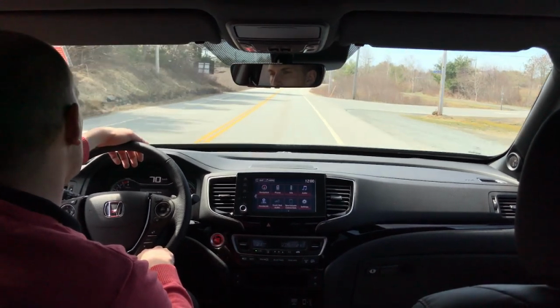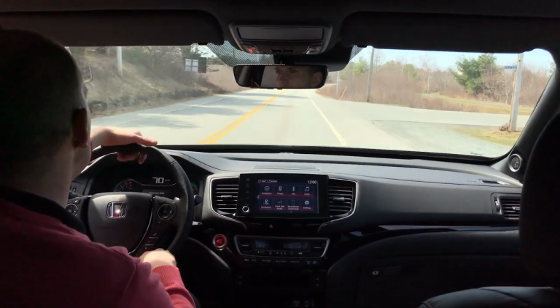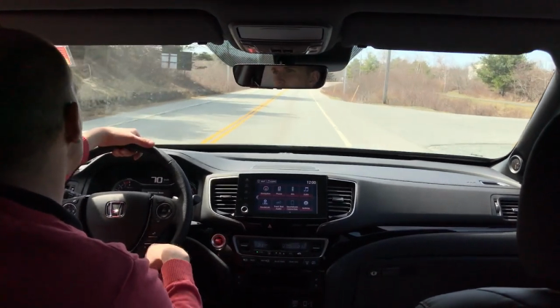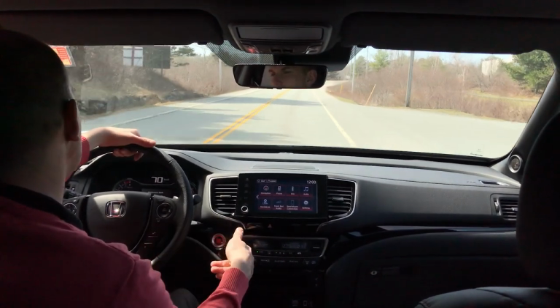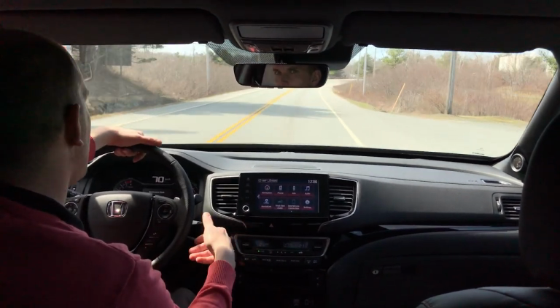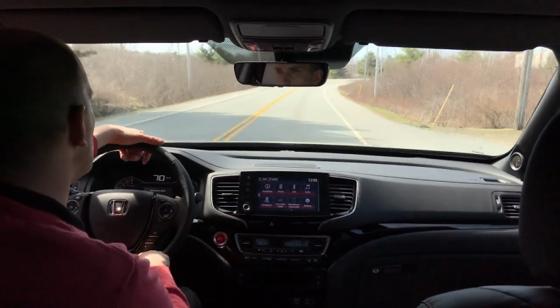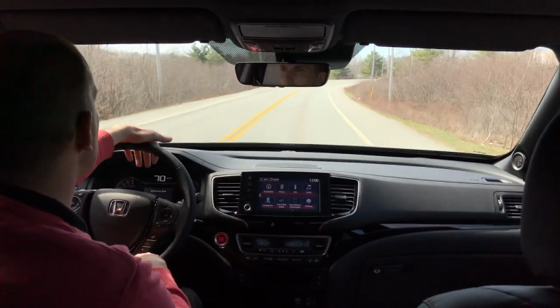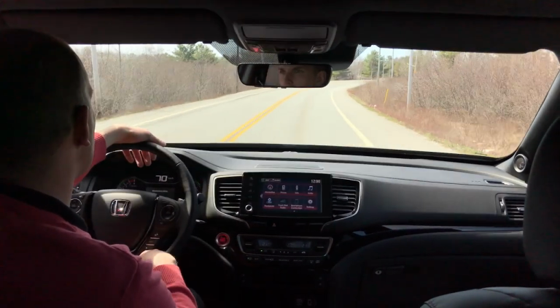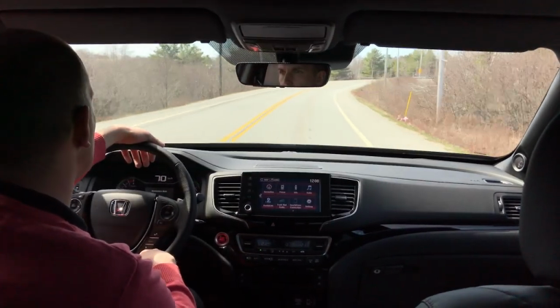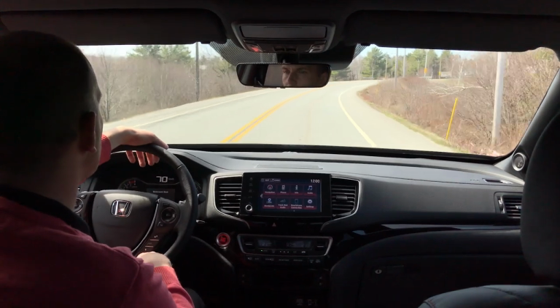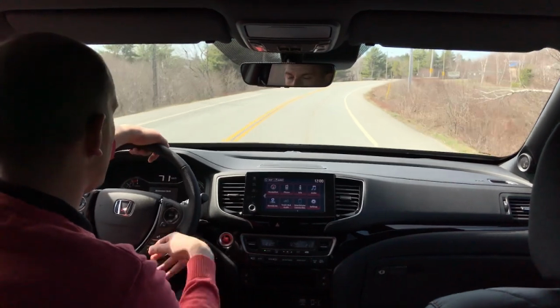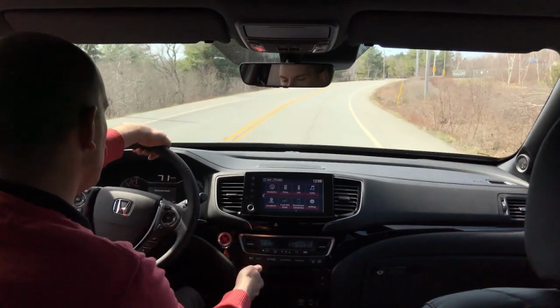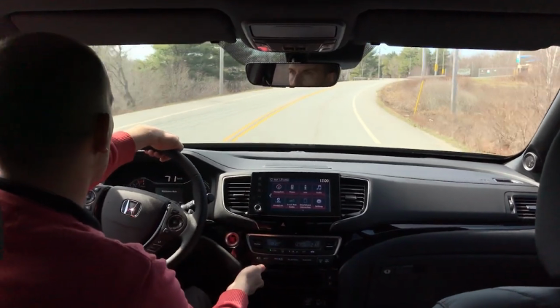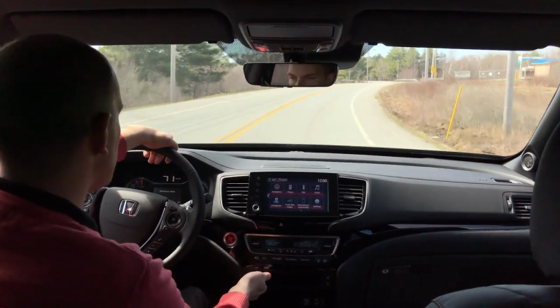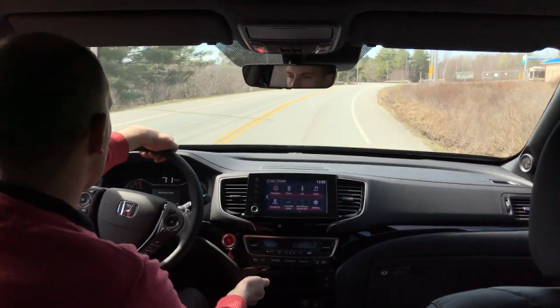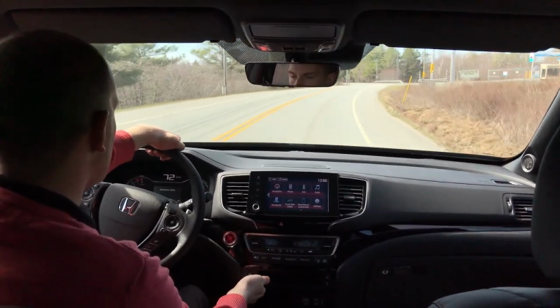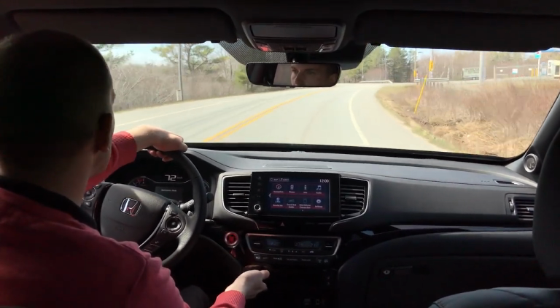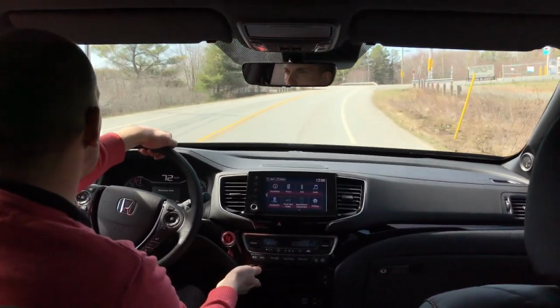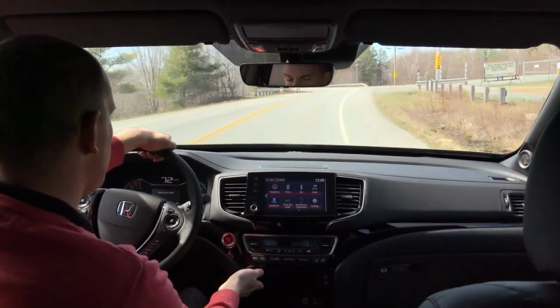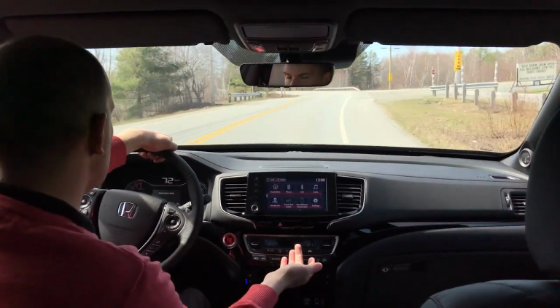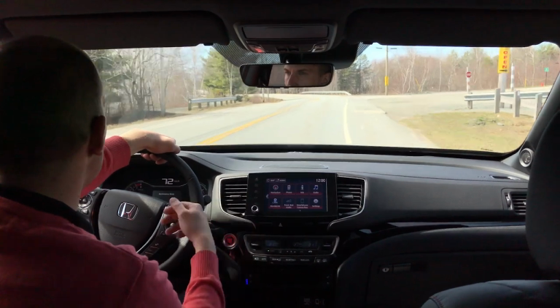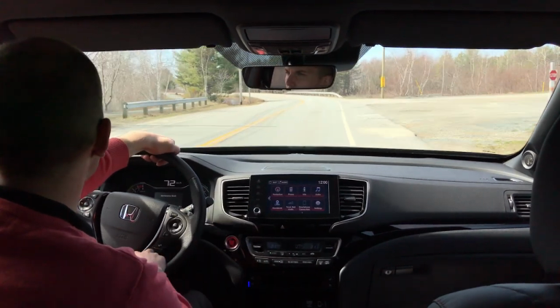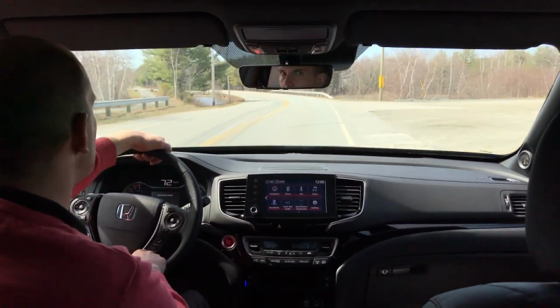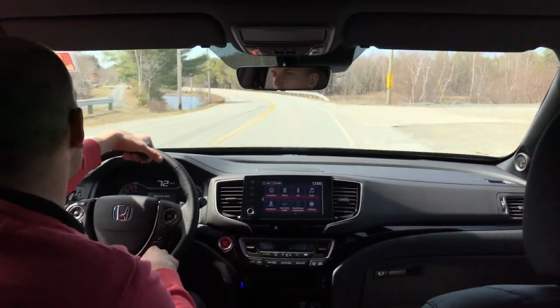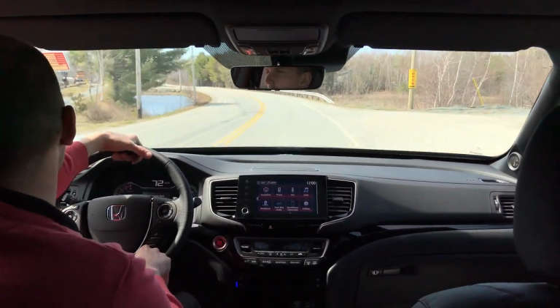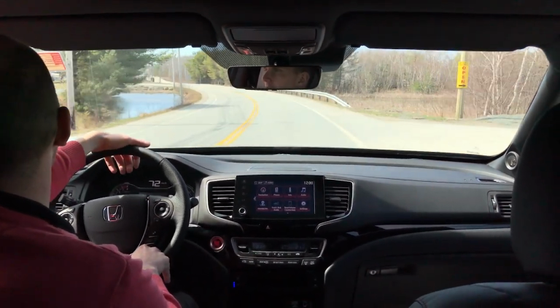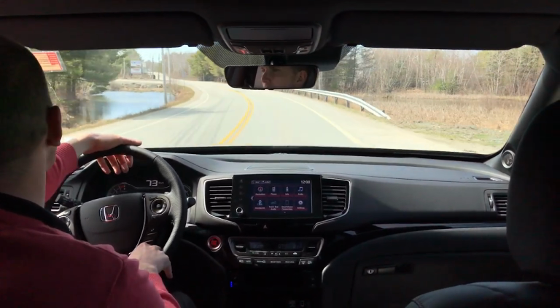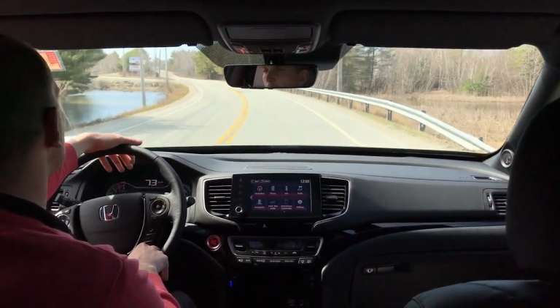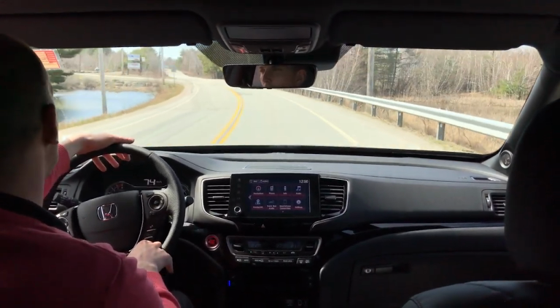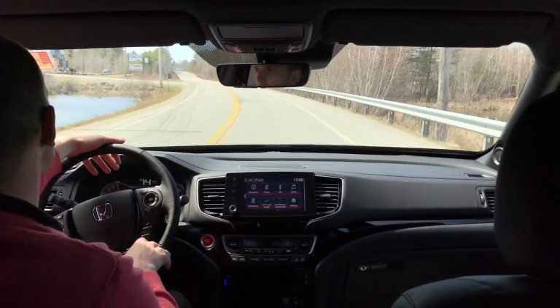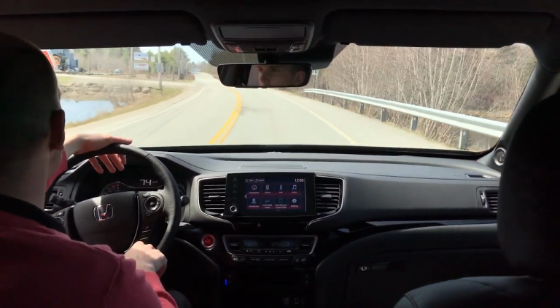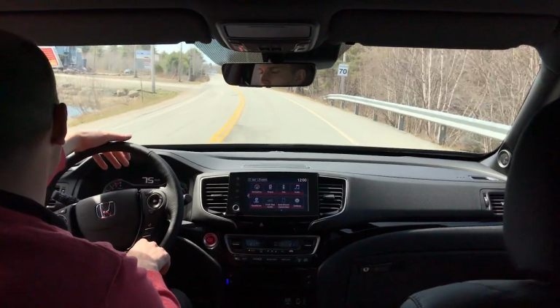You also have heated and cooled seats in the front for the driver and the passenger. A nice feature for a day when it's 20 or 15 degrees outside — turn the cooled seat on and it starts to blow some cold air onto the seat to cool it down for you.